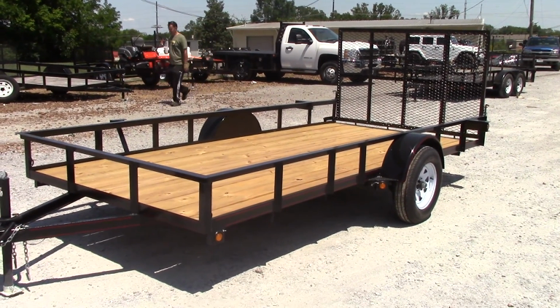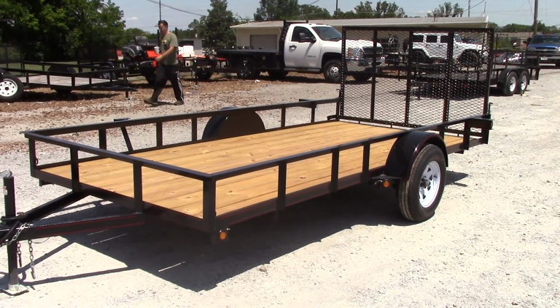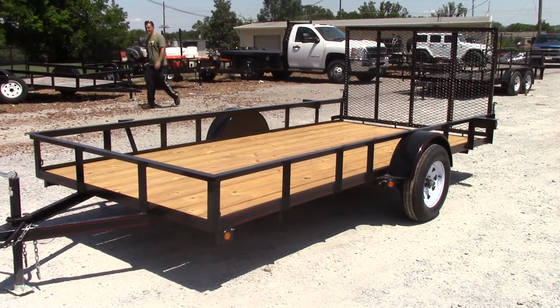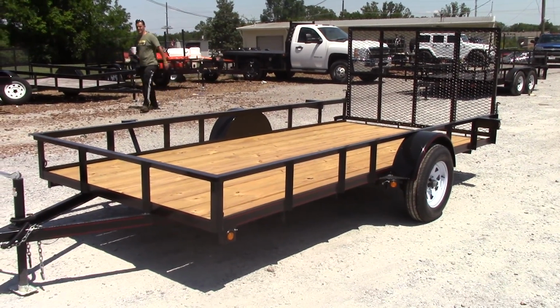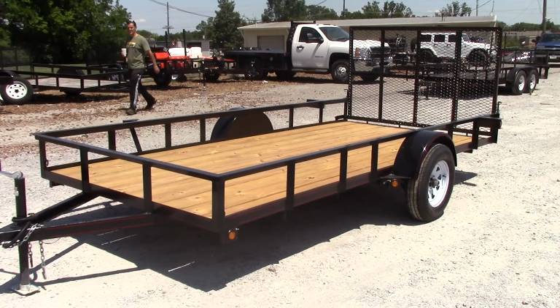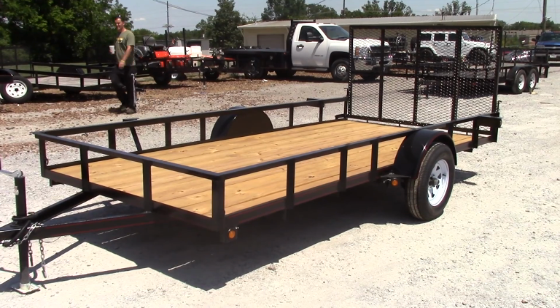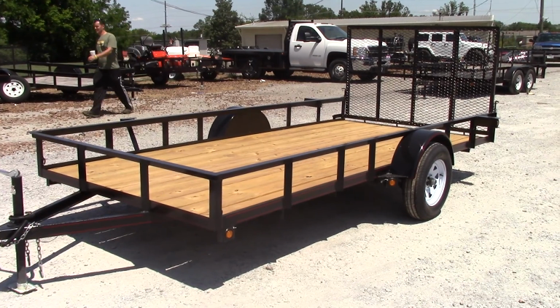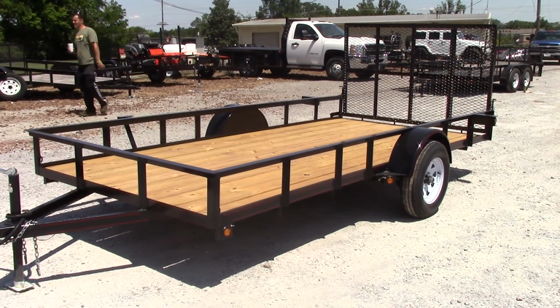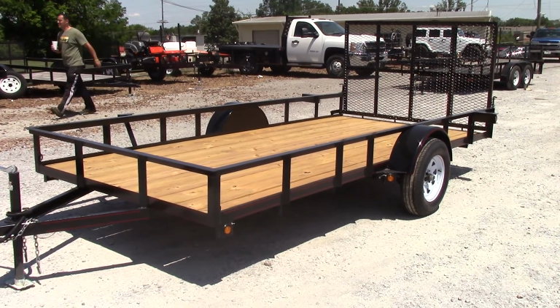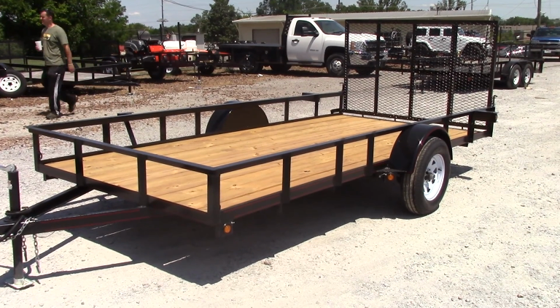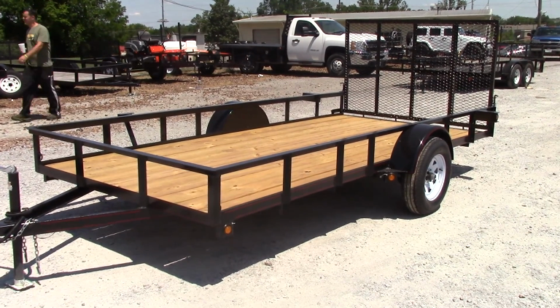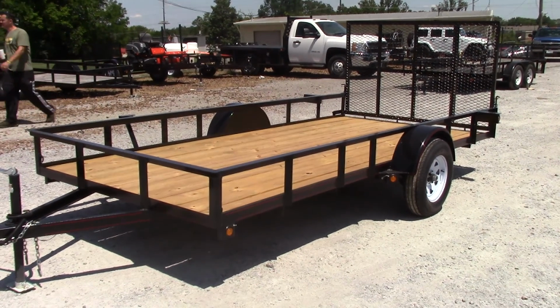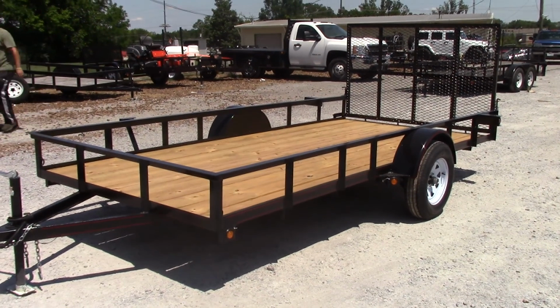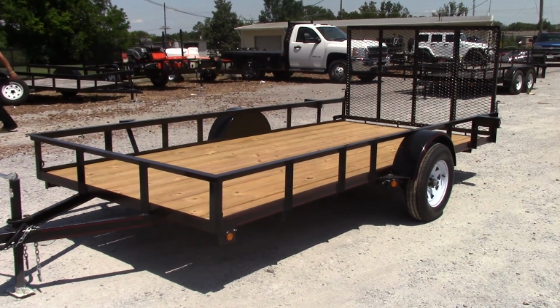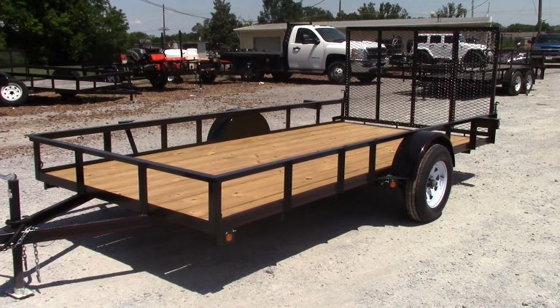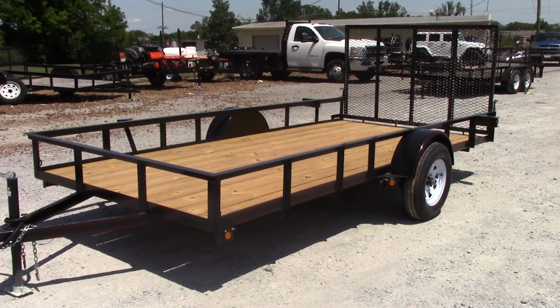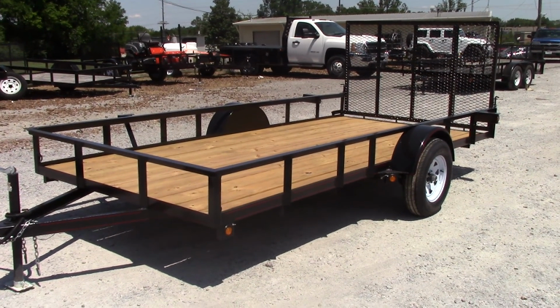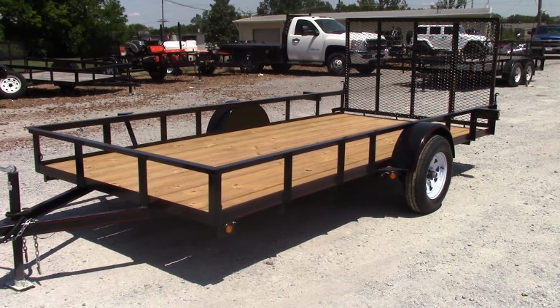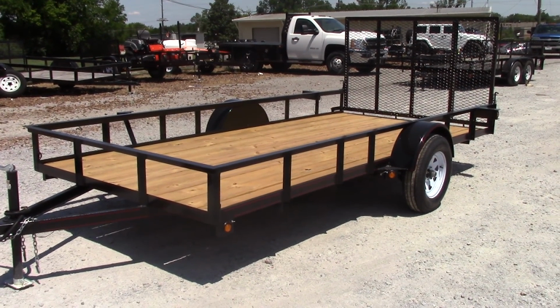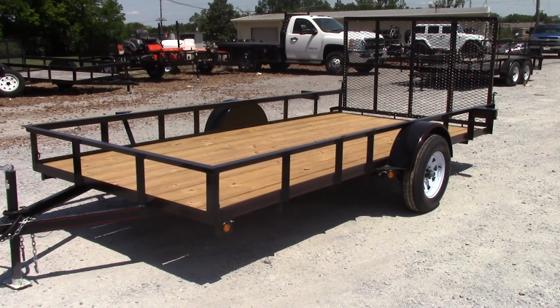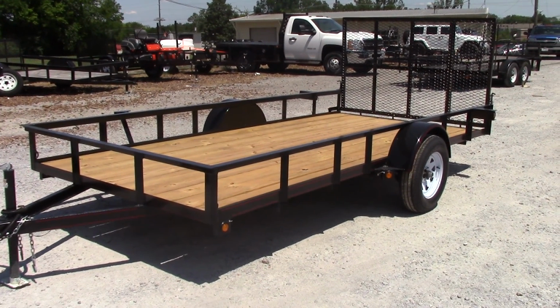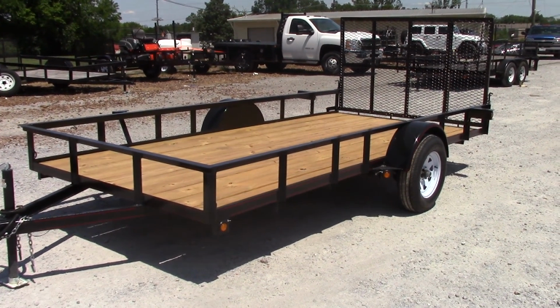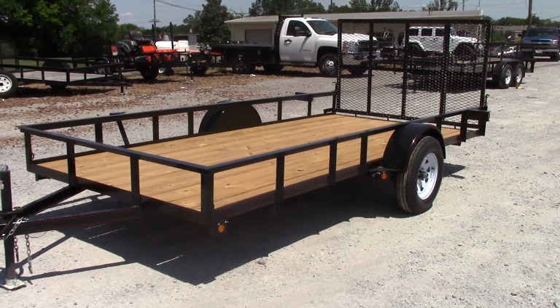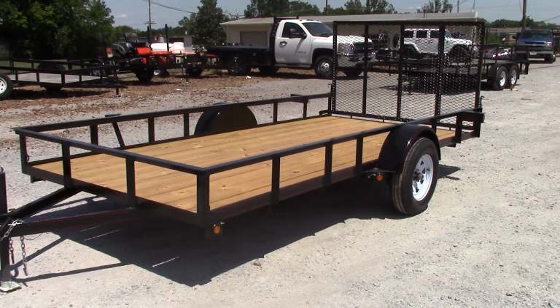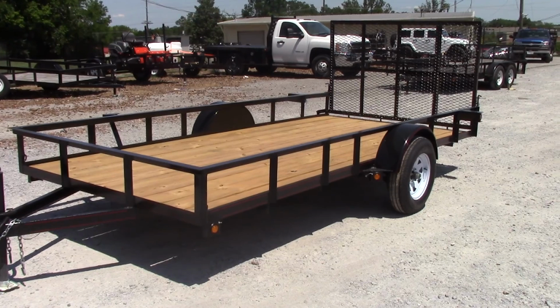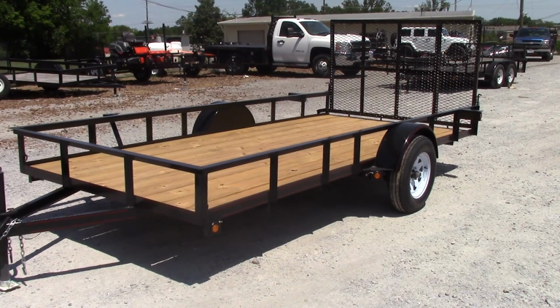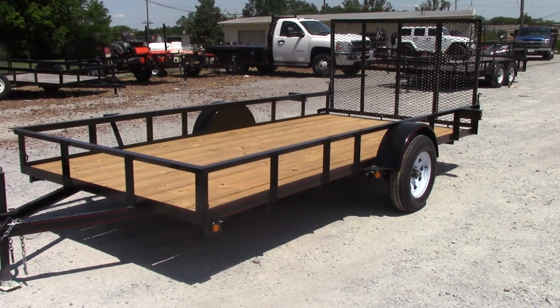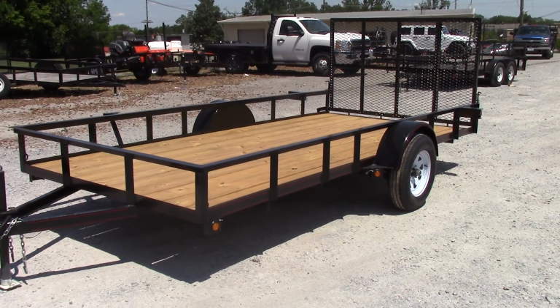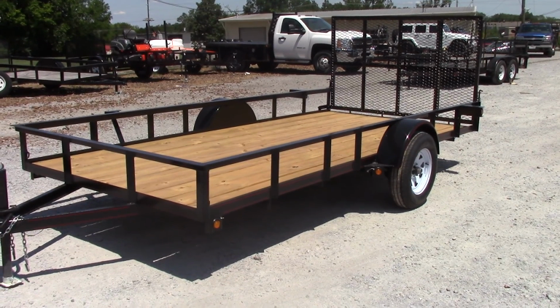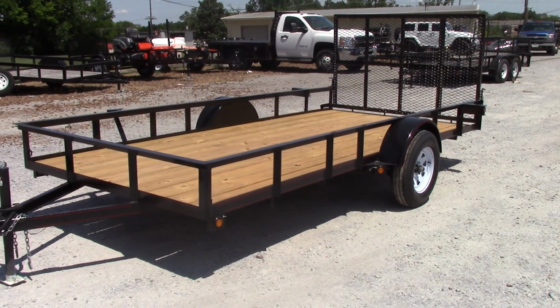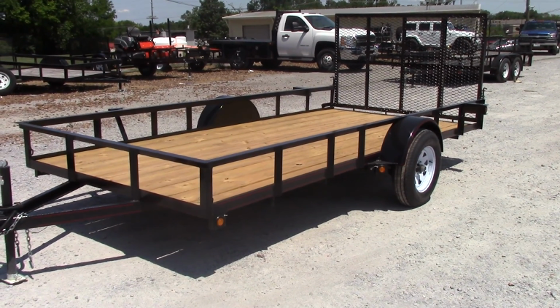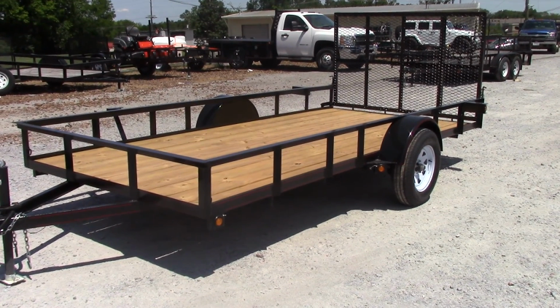Got your d-rings on each corner of the trailer, front and back. You have a 3,500-pound axle and a 15-inch tire.